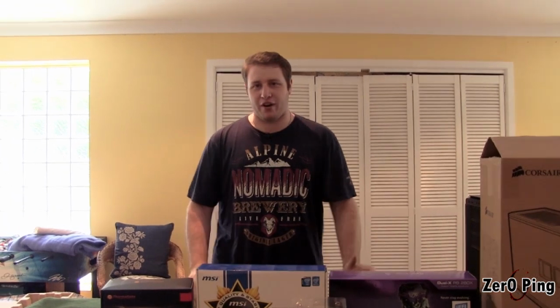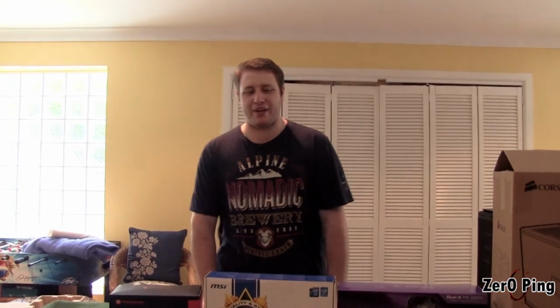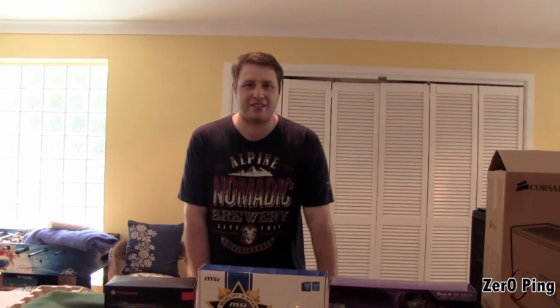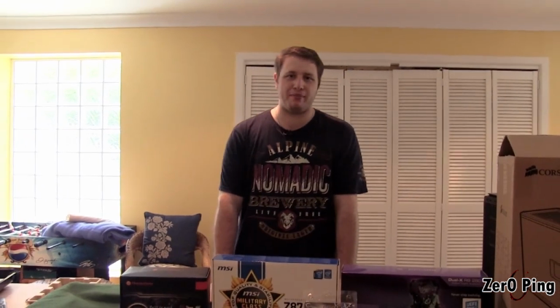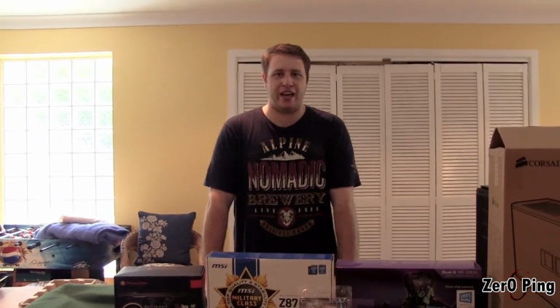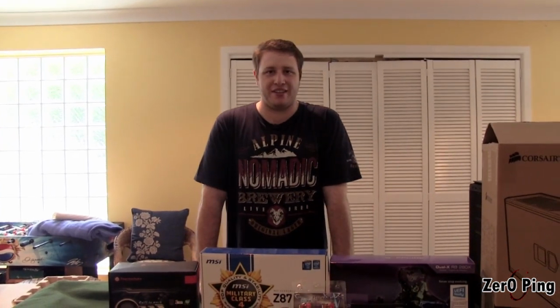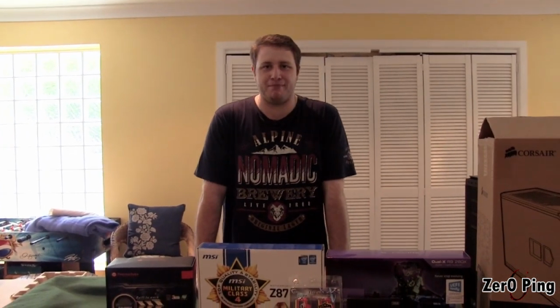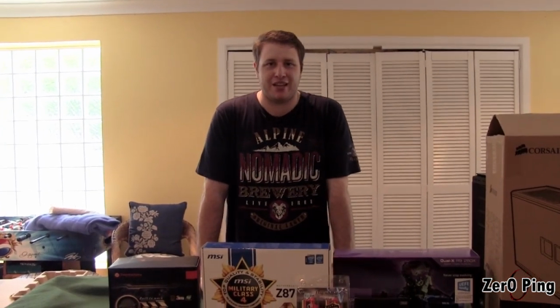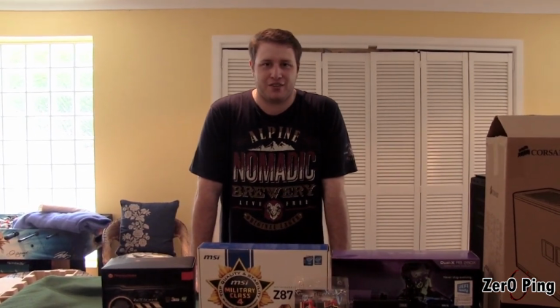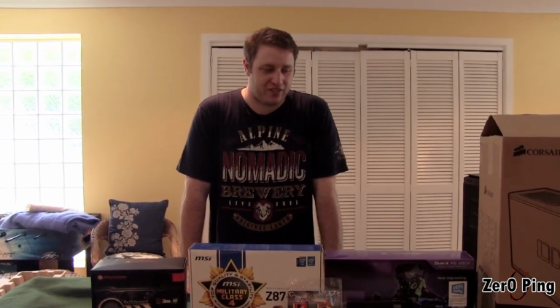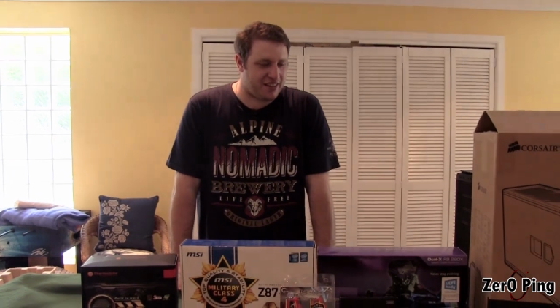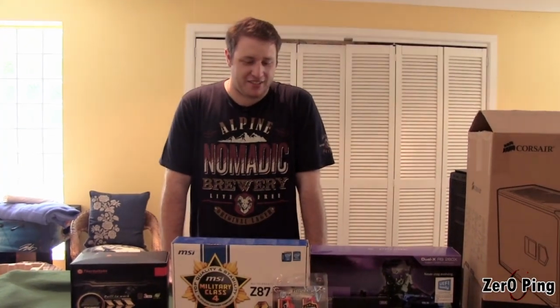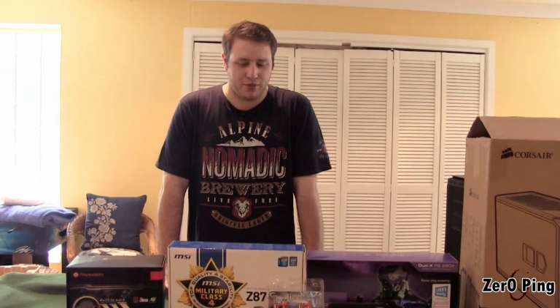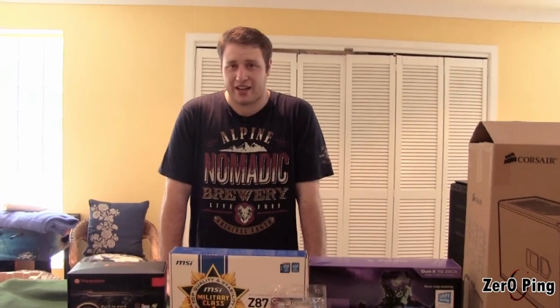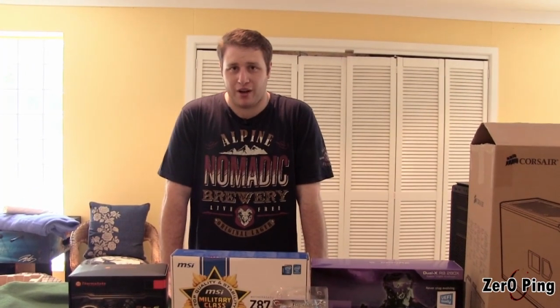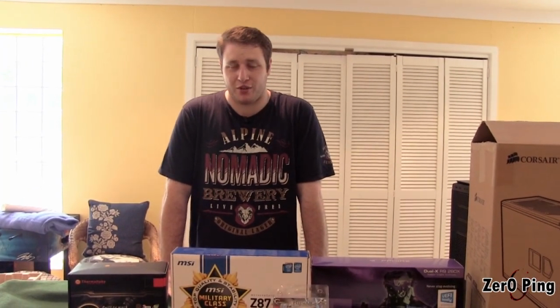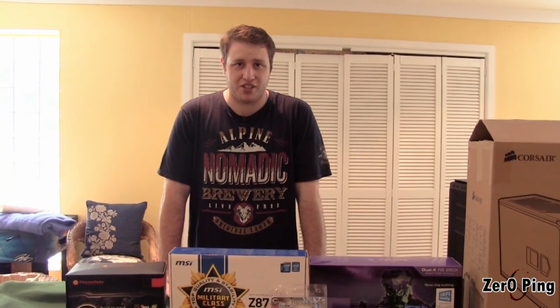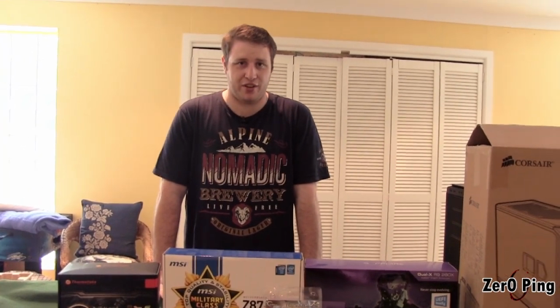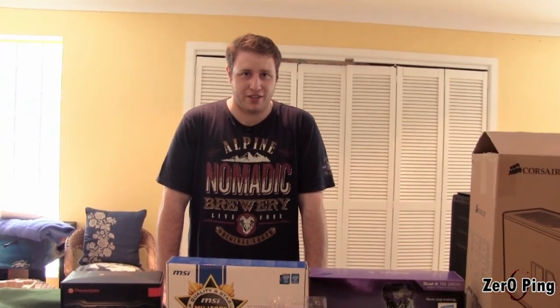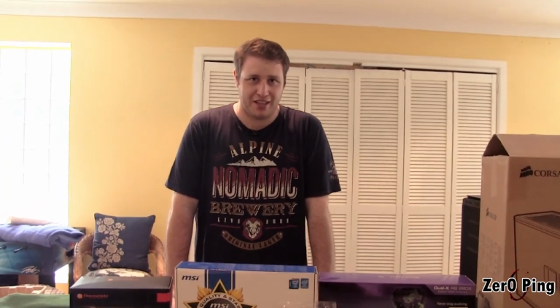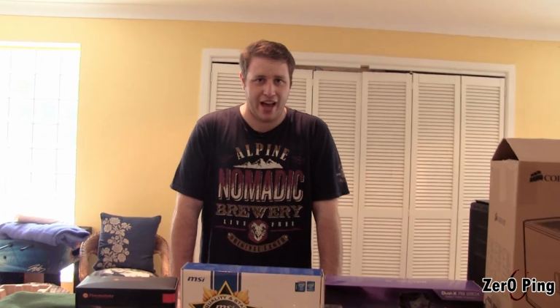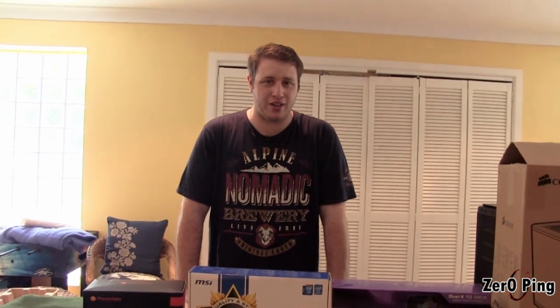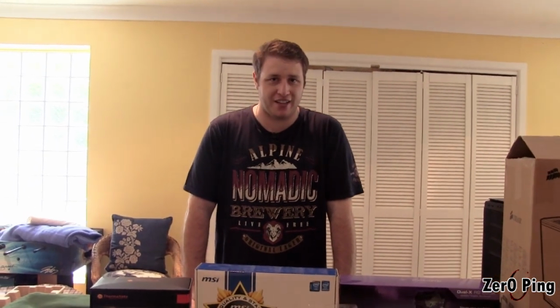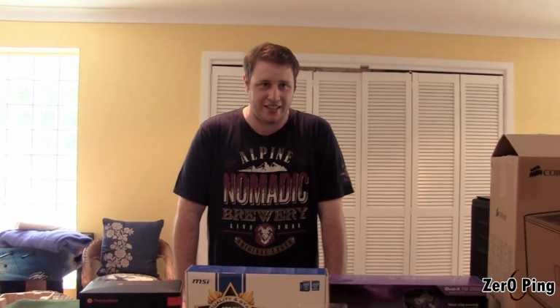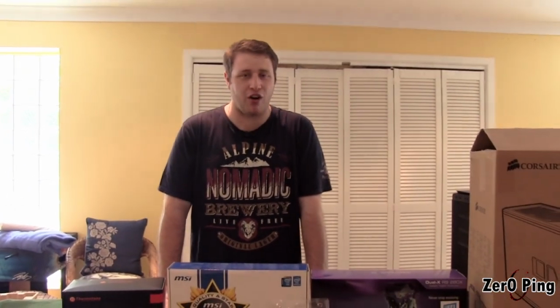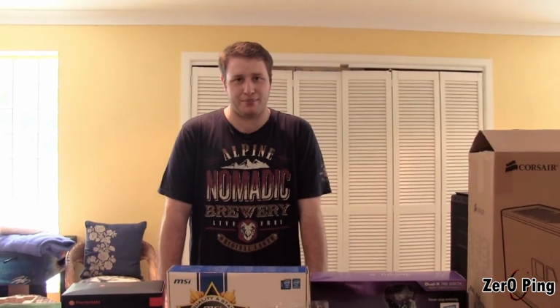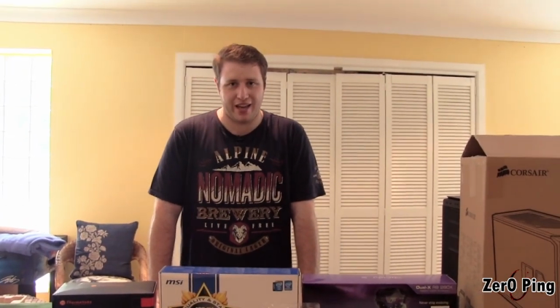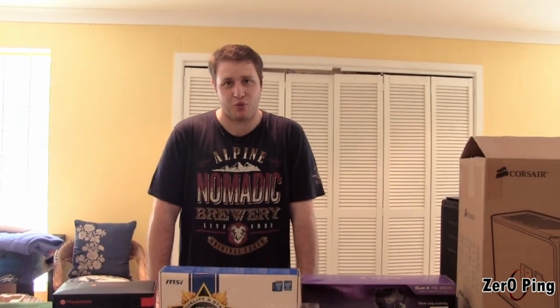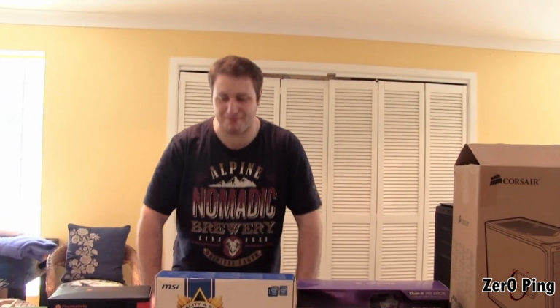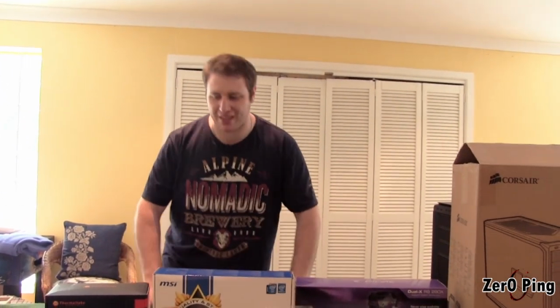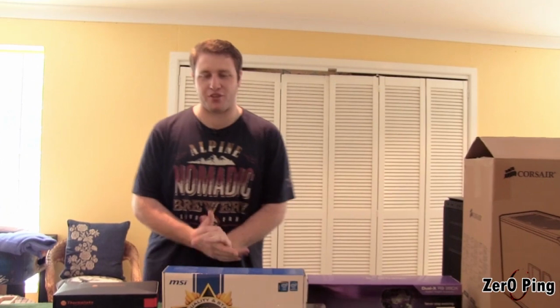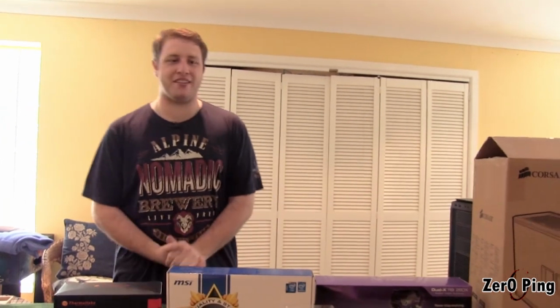We're from Zero Ping, and today we're building a new PC. The main reason for this is our editing system conked out a while ago, so if you're watching this video and you can see me at all, it means I didn't cock it up and it's working. So let's go through the basics.